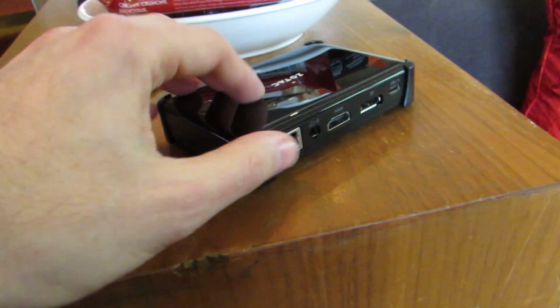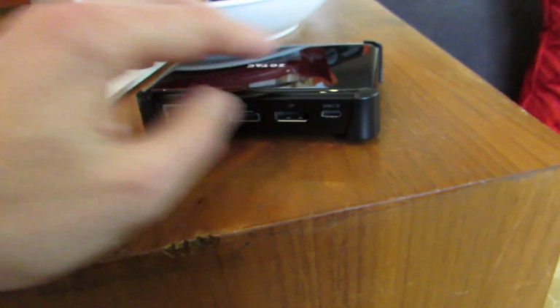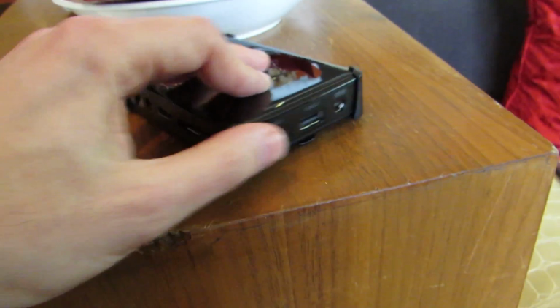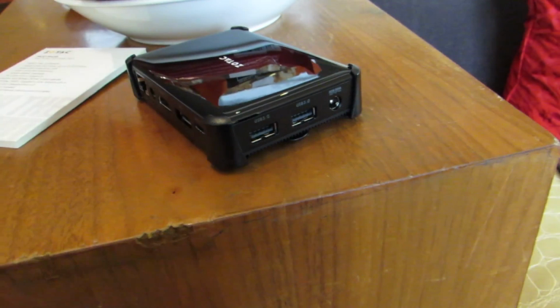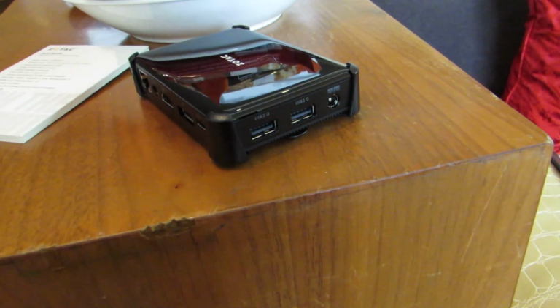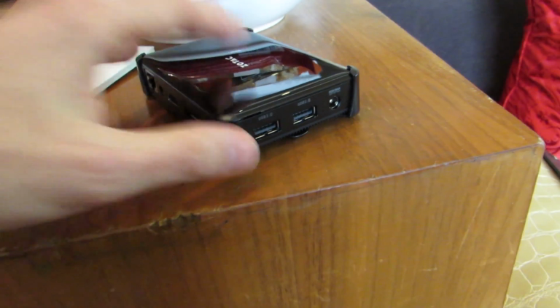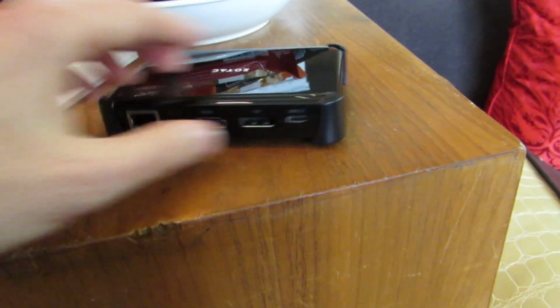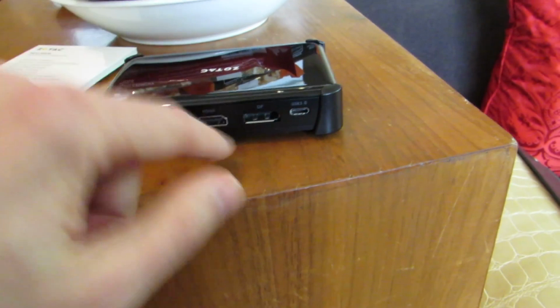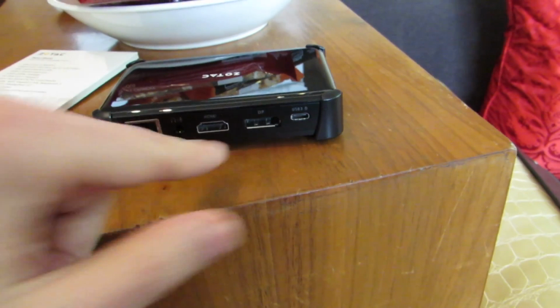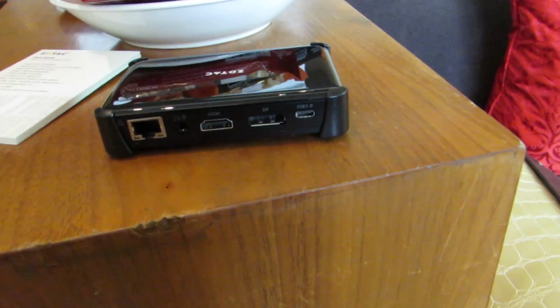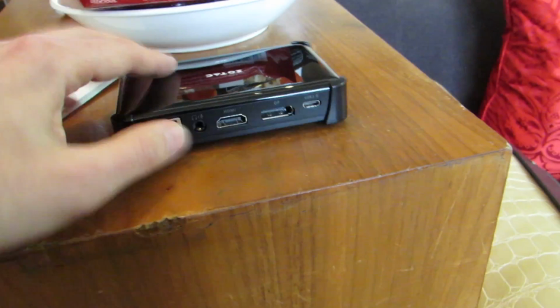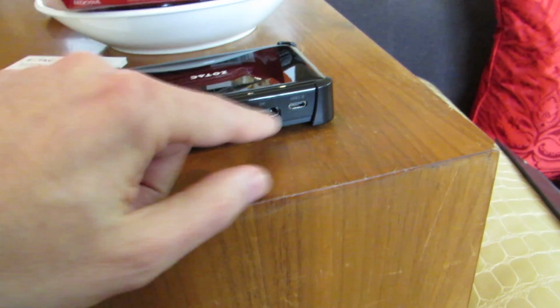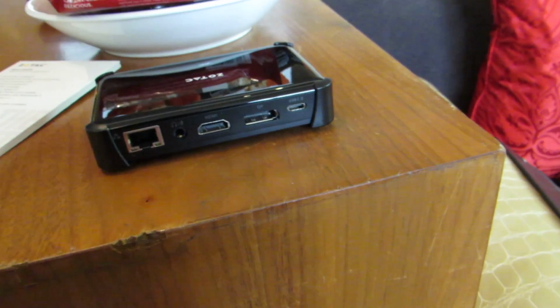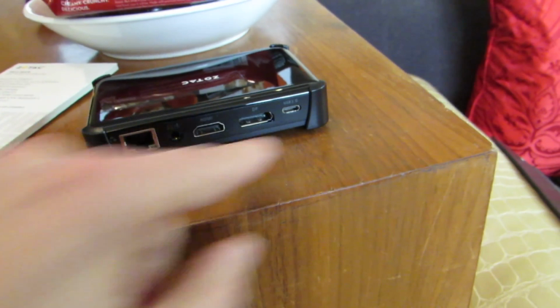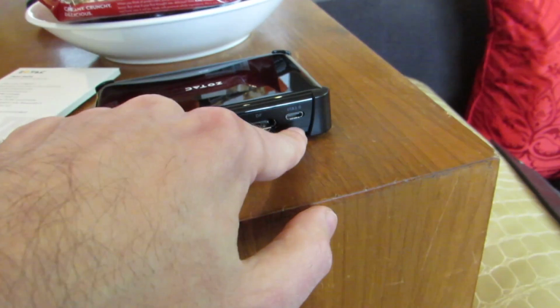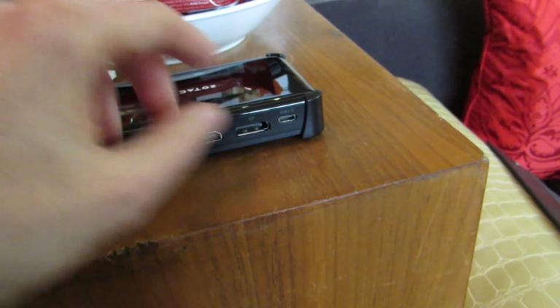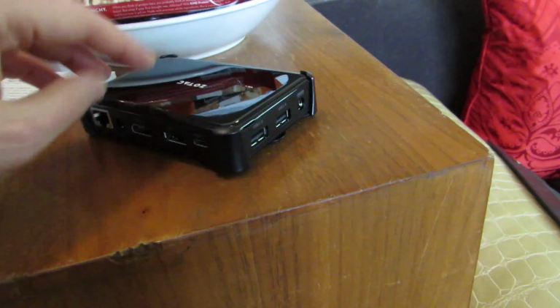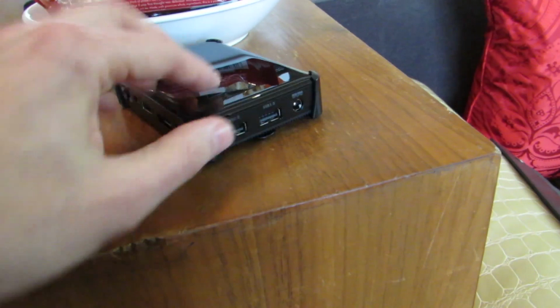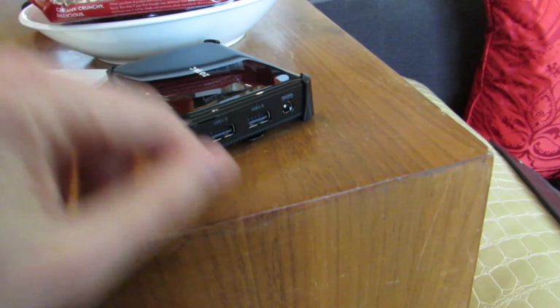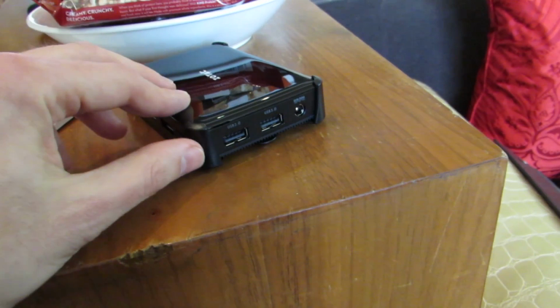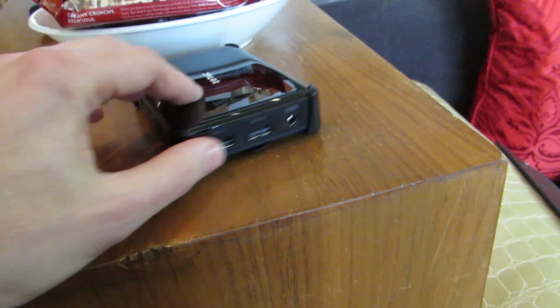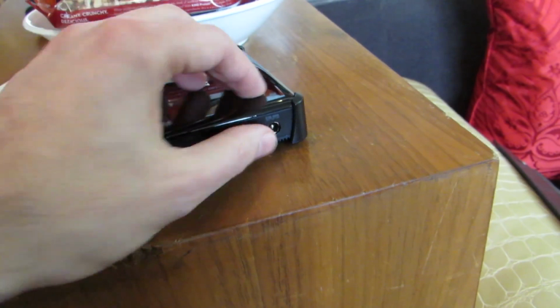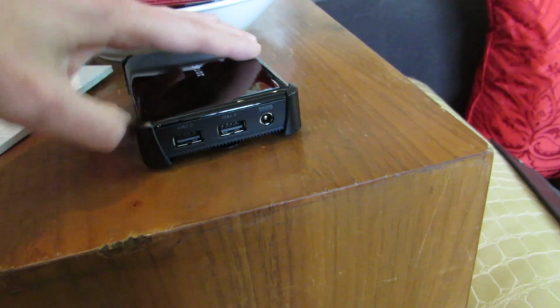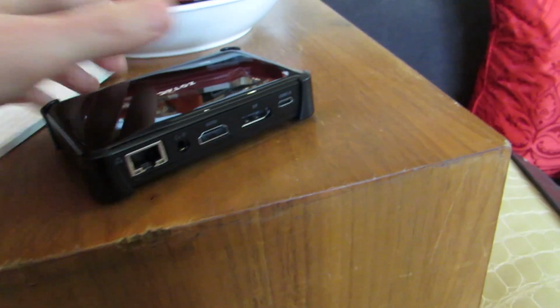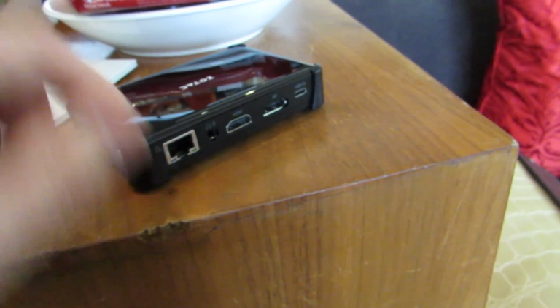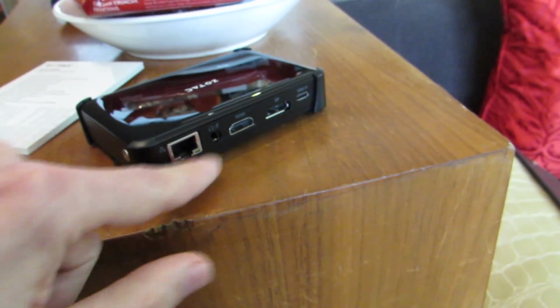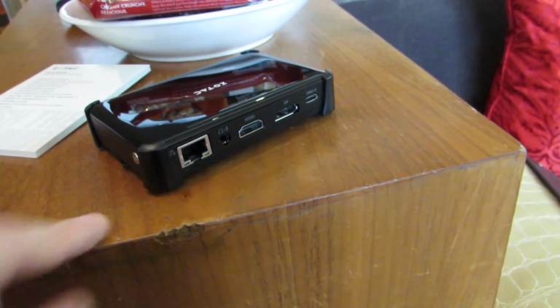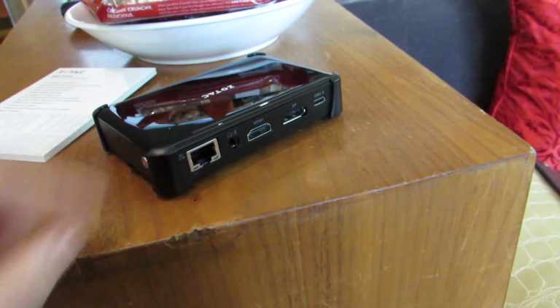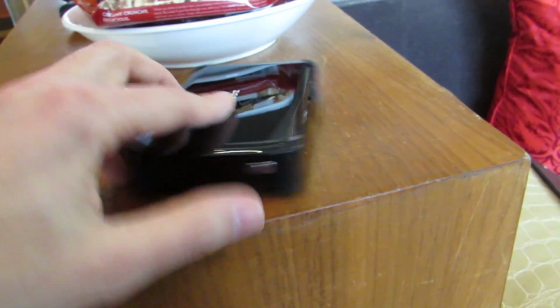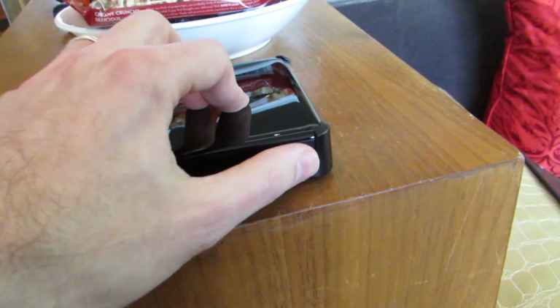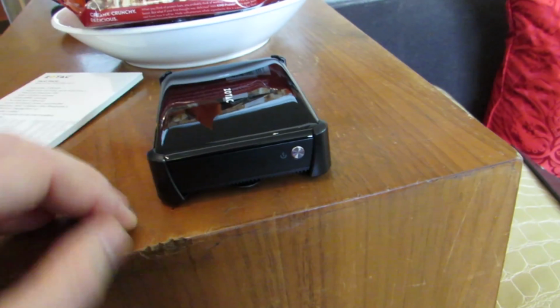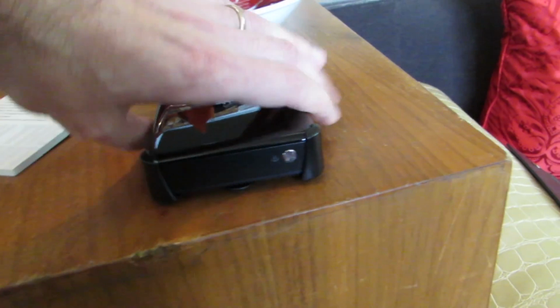It also has a couple of USB ports, so you can plug in external storage if you wanted. It's got dual display outputs: one HDMI, one DisplayPort, plus a USB Type-C port, two USB Type-A ports, a power jack, ethernet, and a headset jack, and then this power button over here.